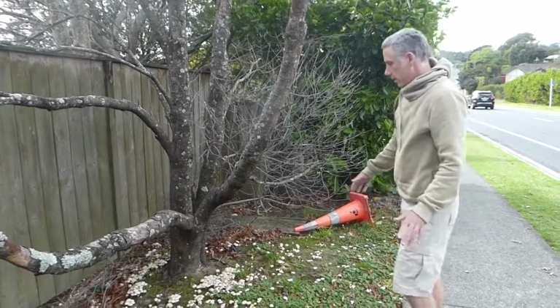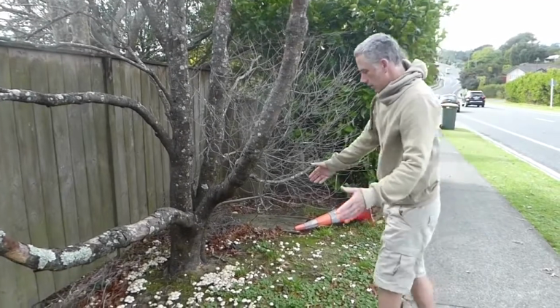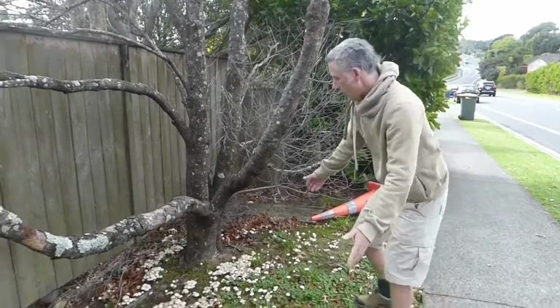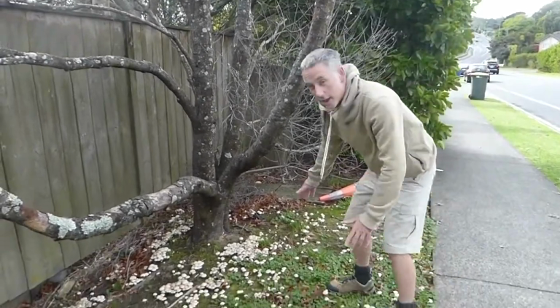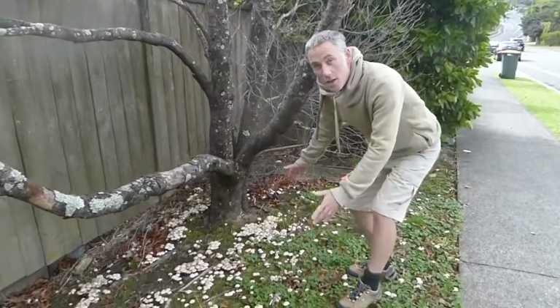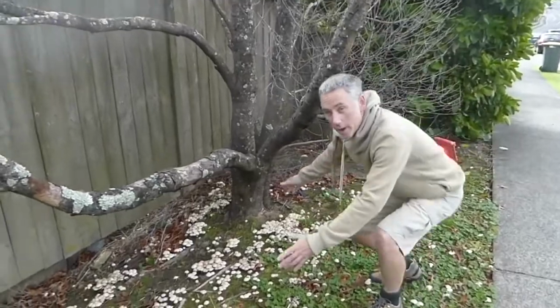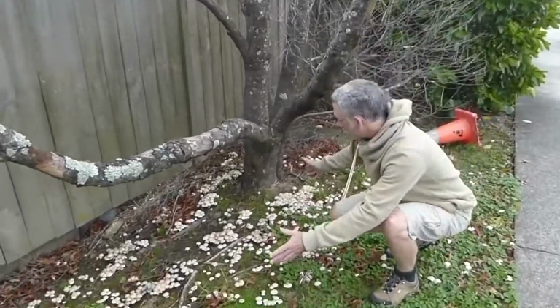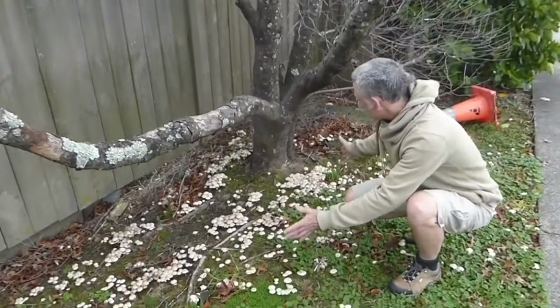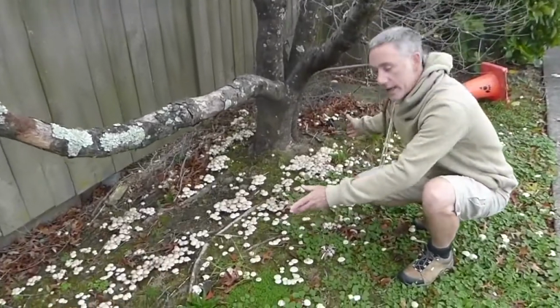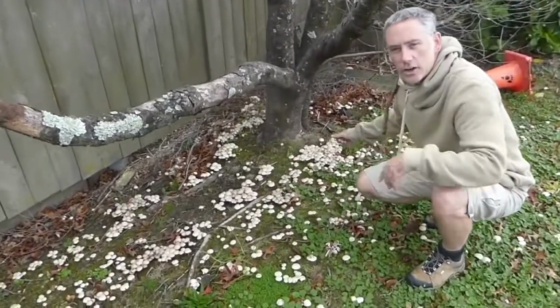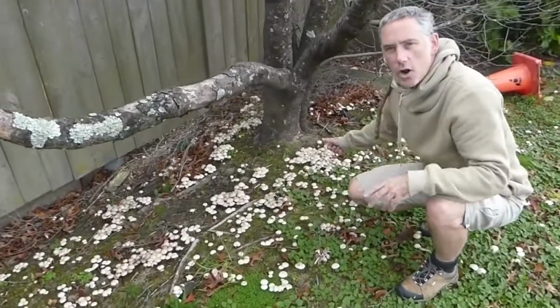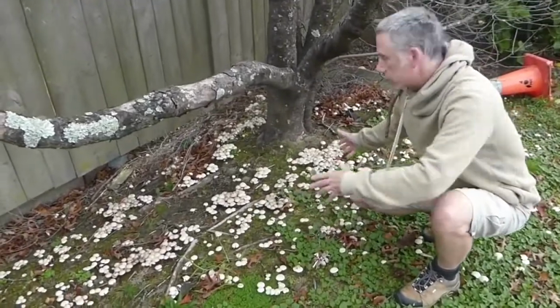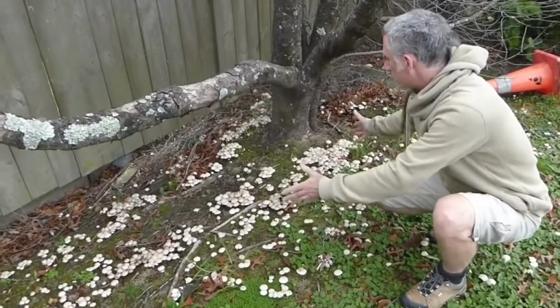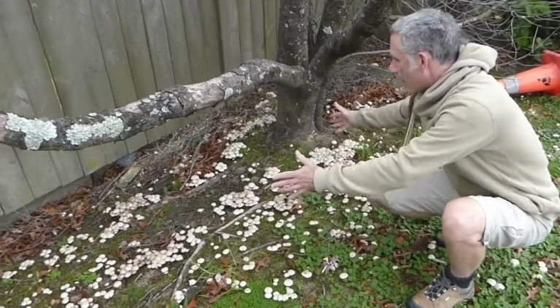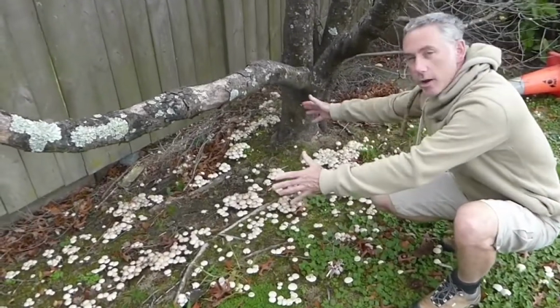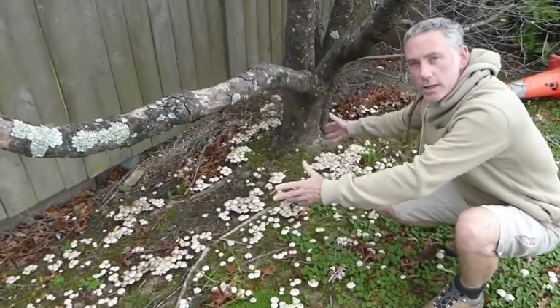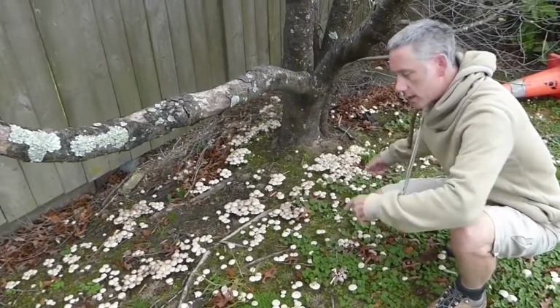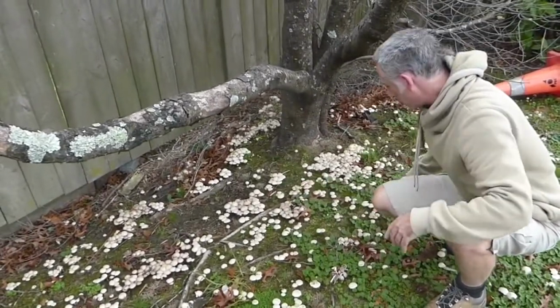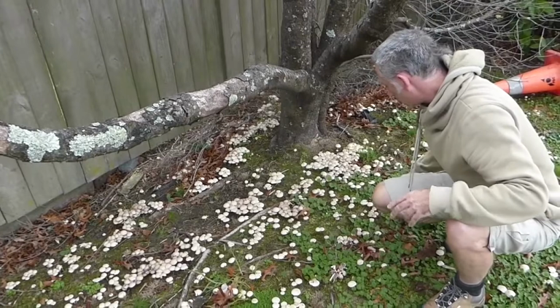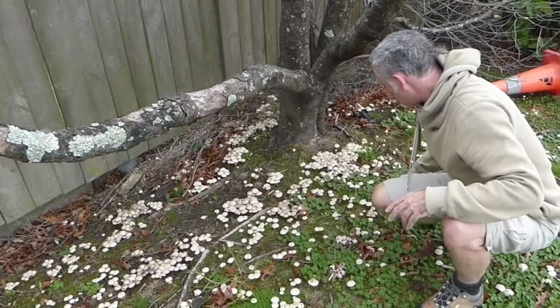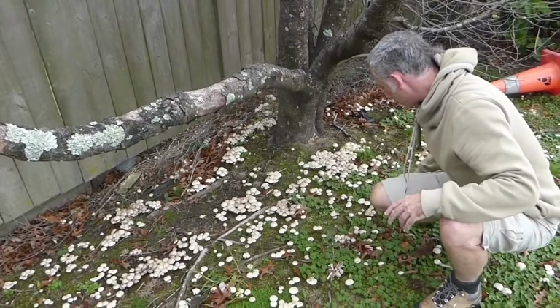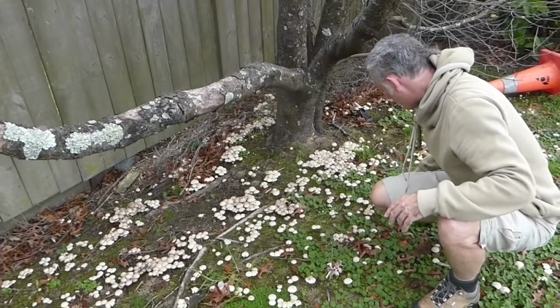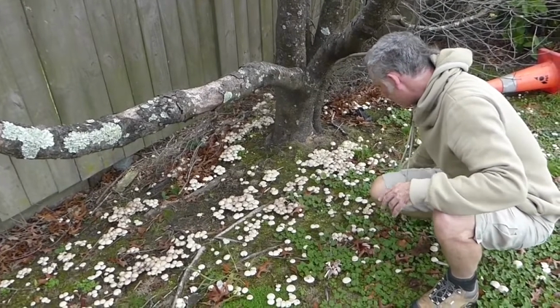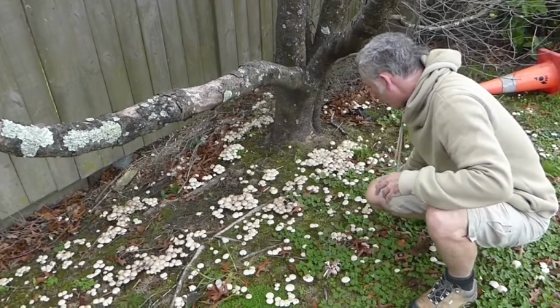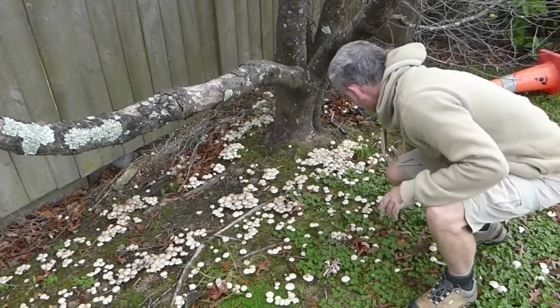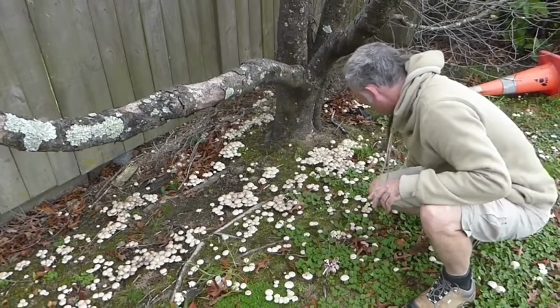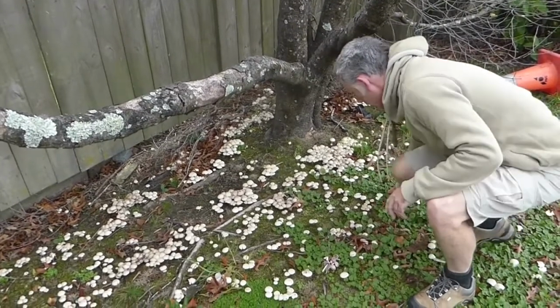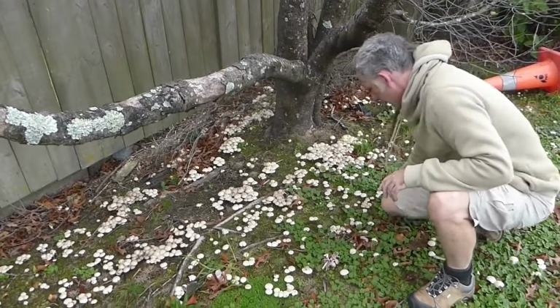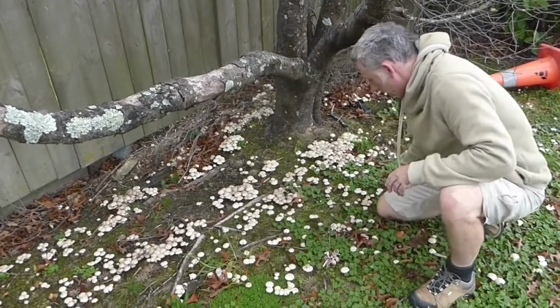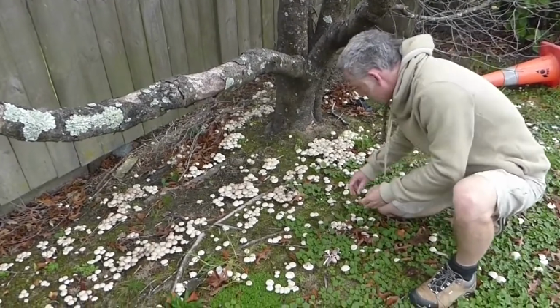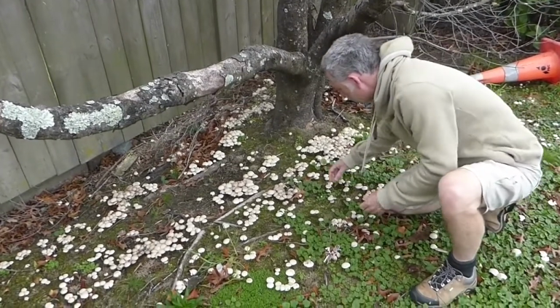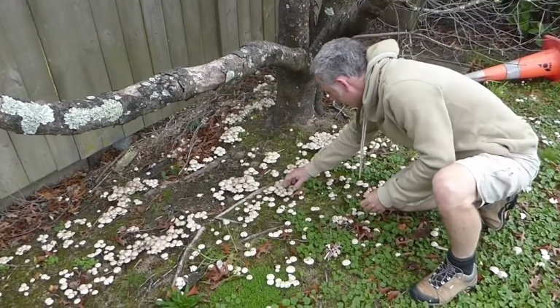Alright, so over here we have this amazing collection of mushrooms that have all come up. I hope you can see them all in this region here. Let's have a little look at them in some more detail.